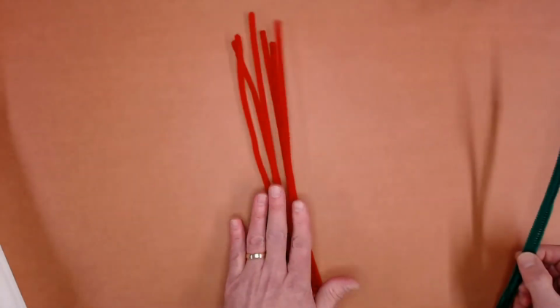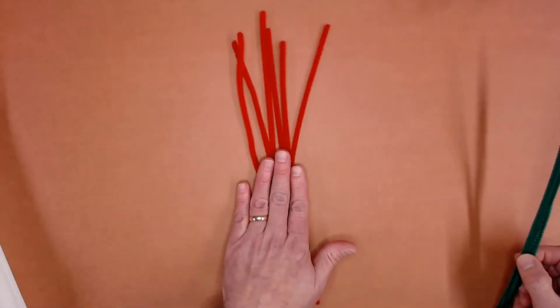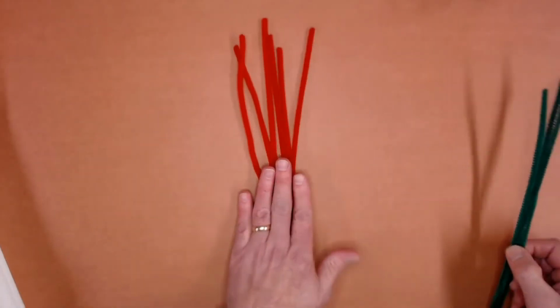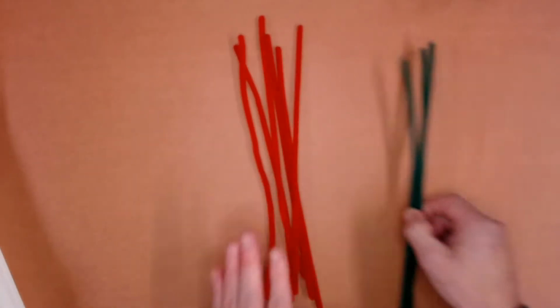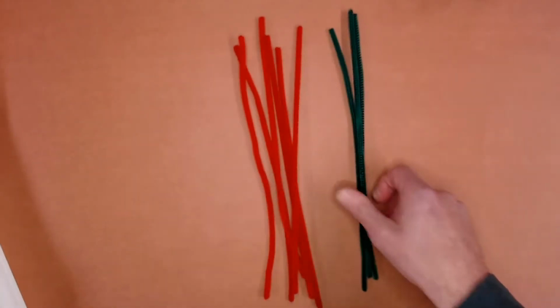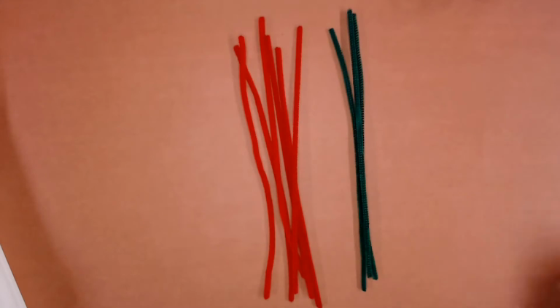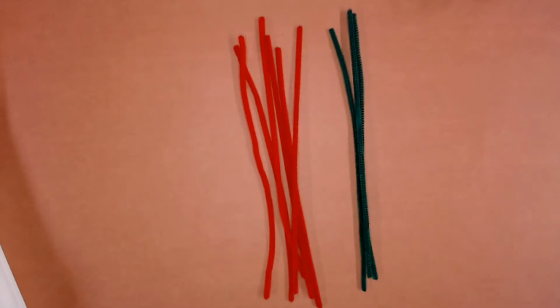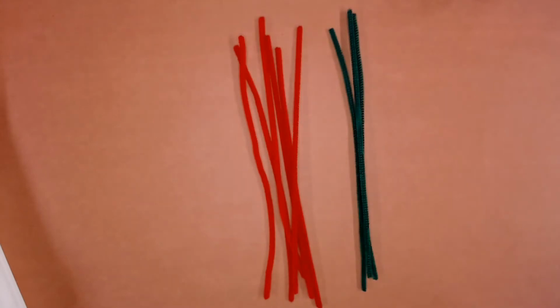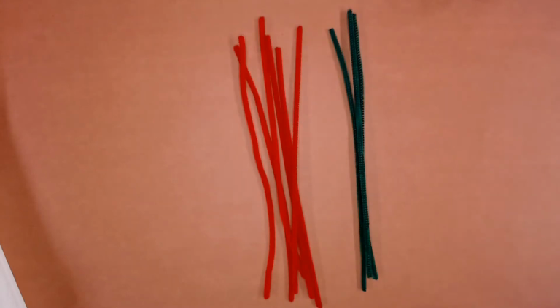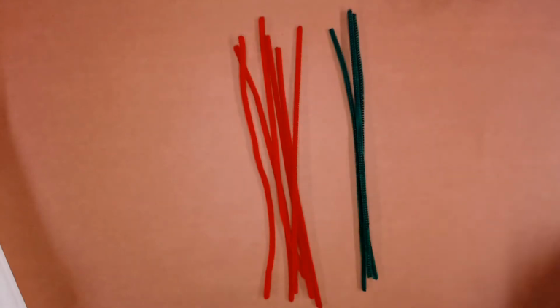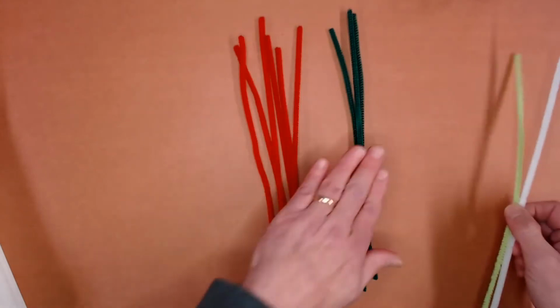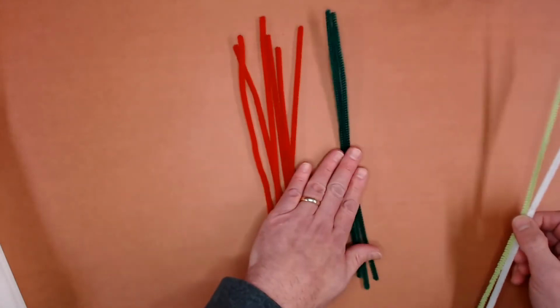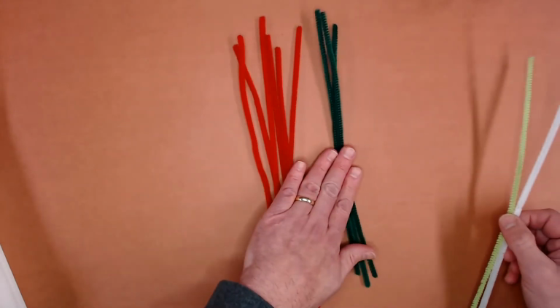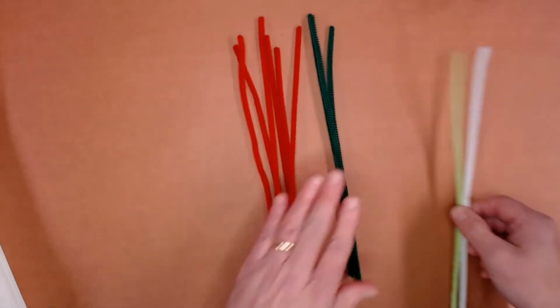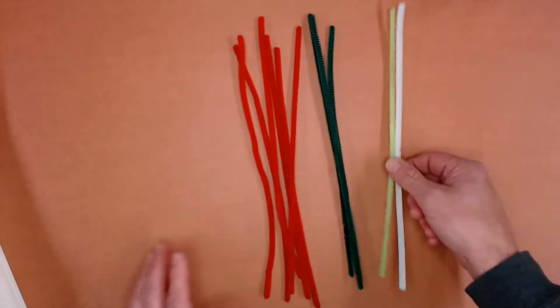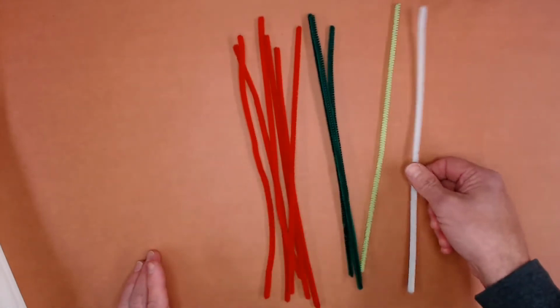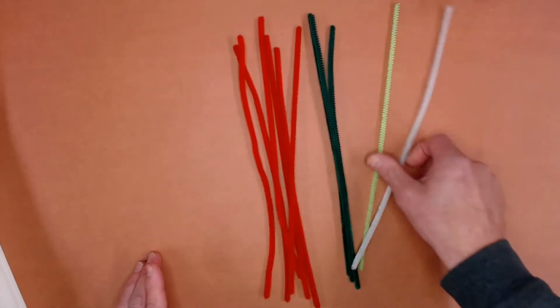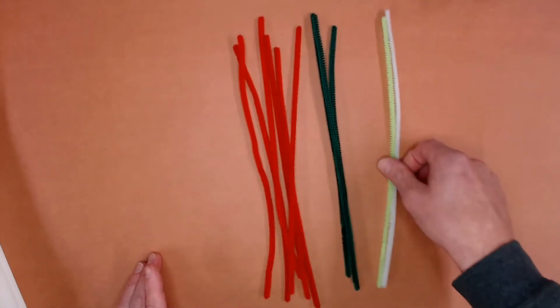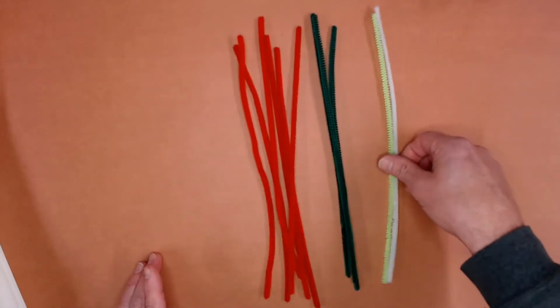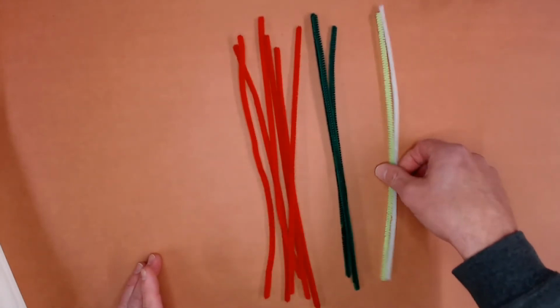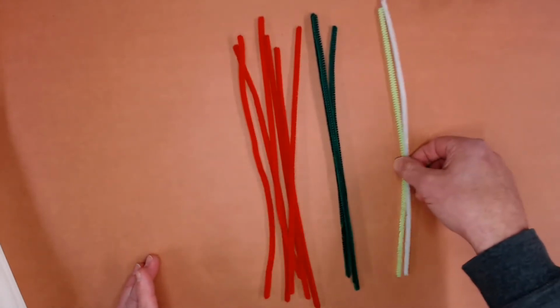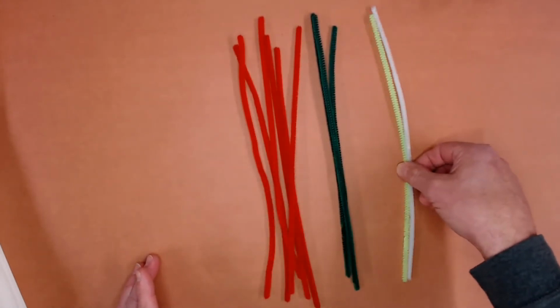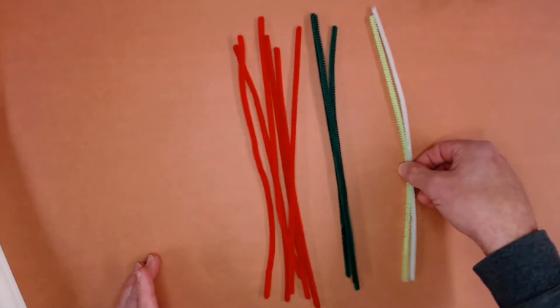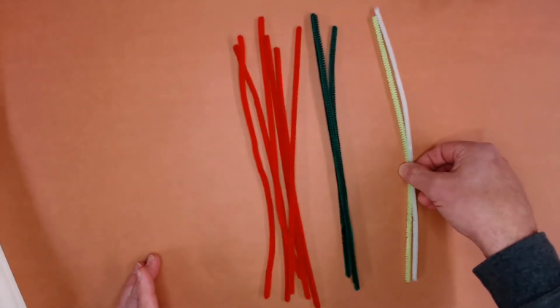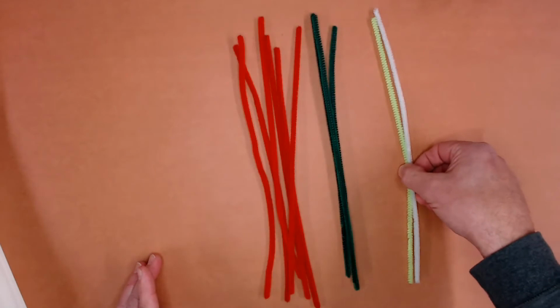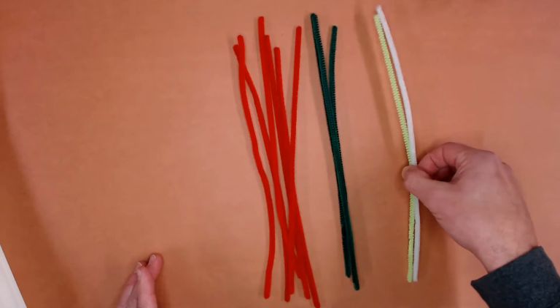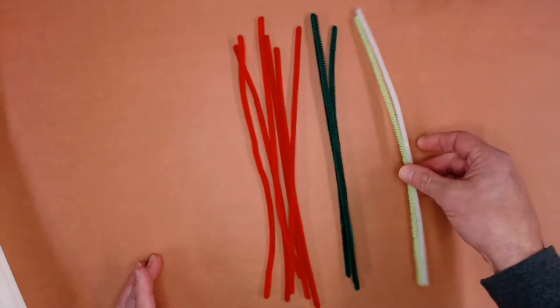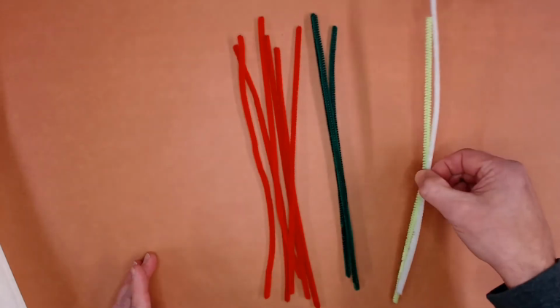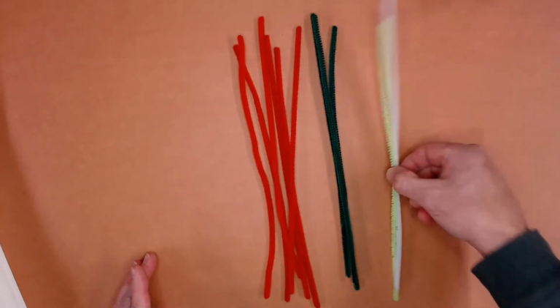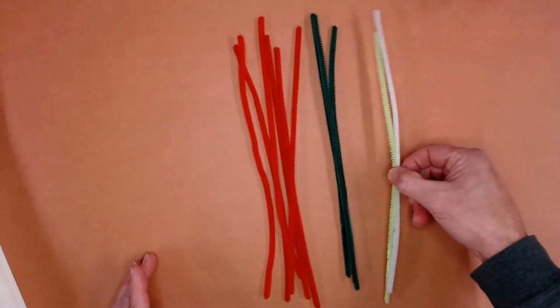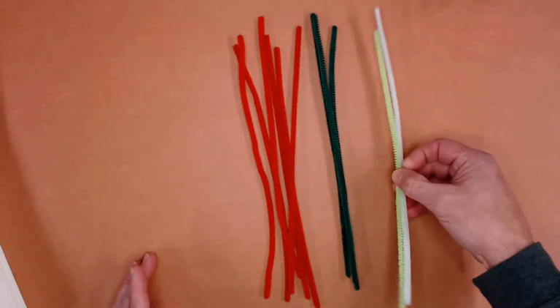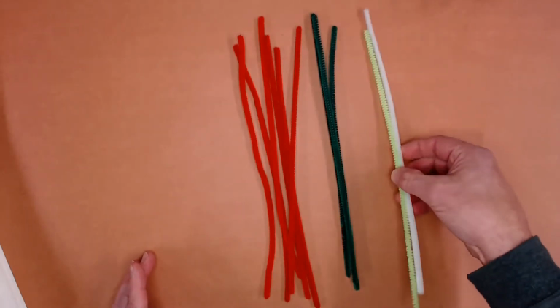Three of another color, often green, and then a couple of other random colors — usually at least one white.